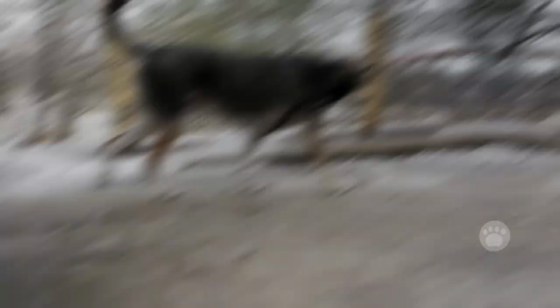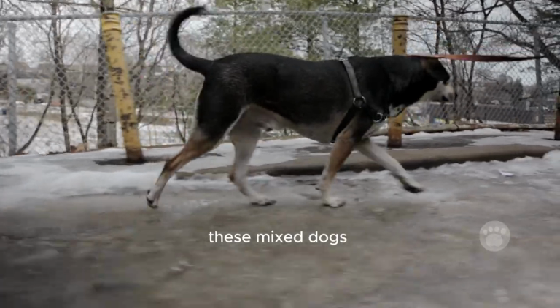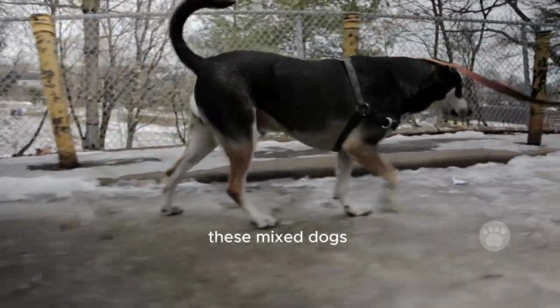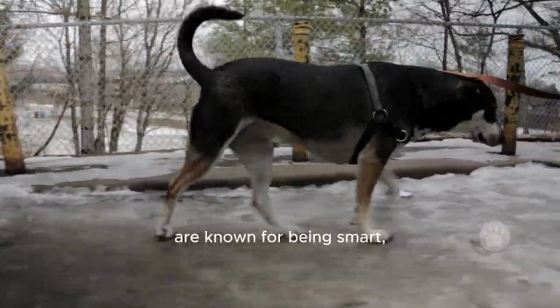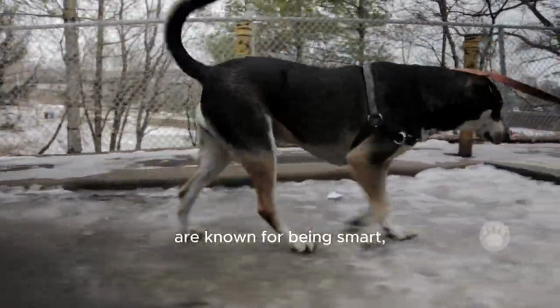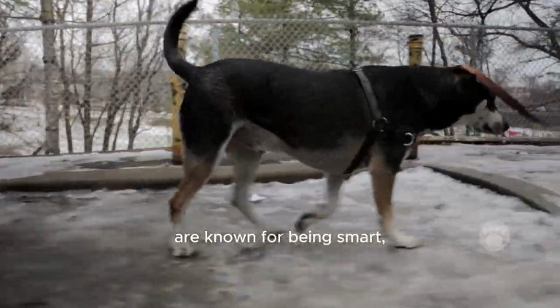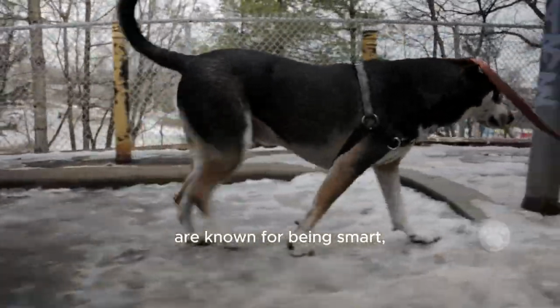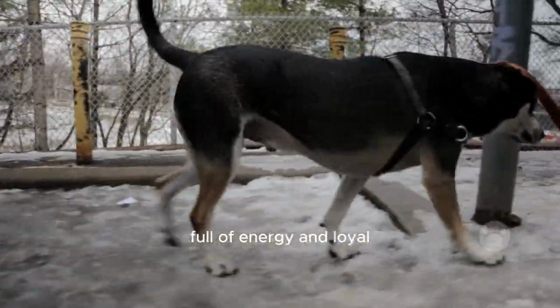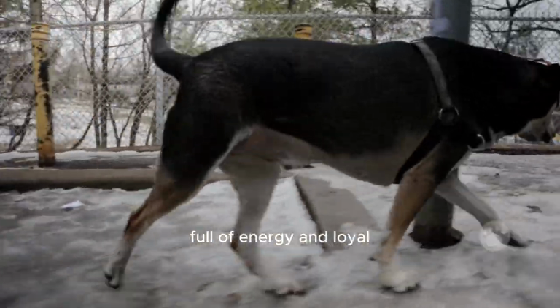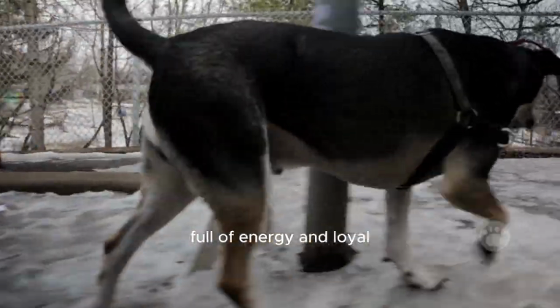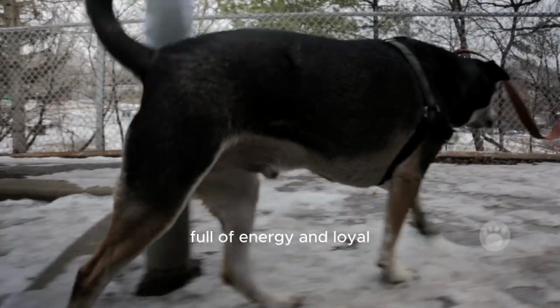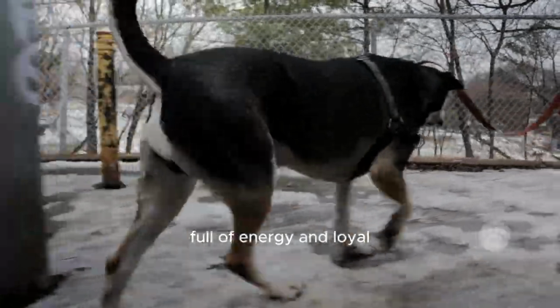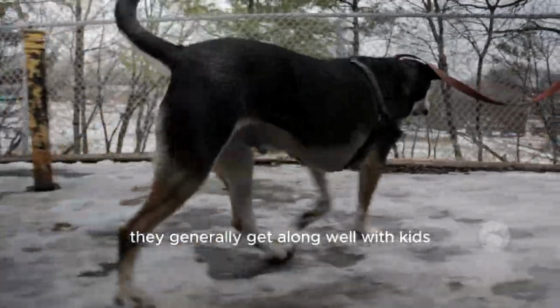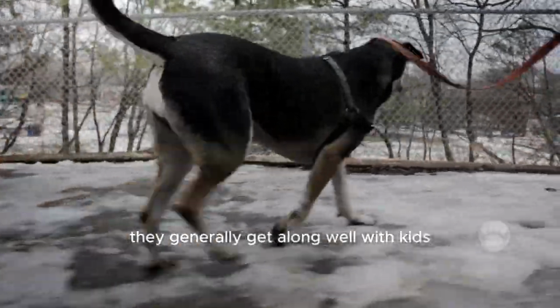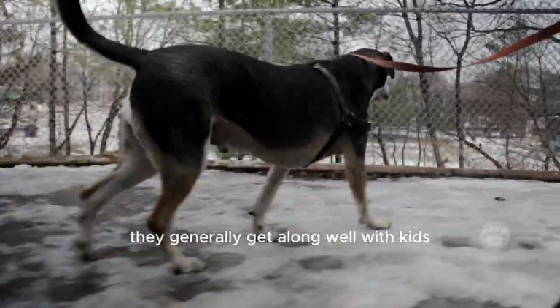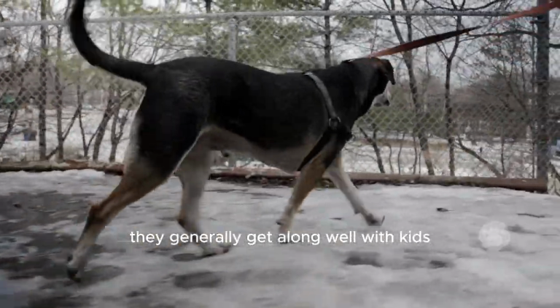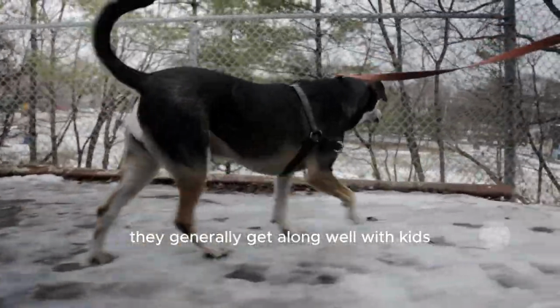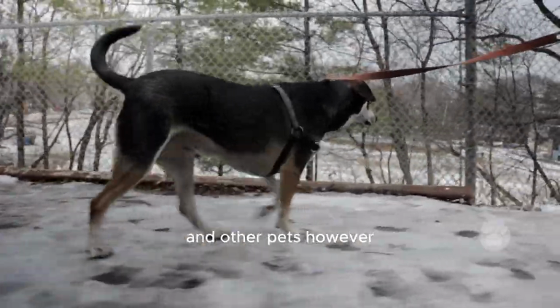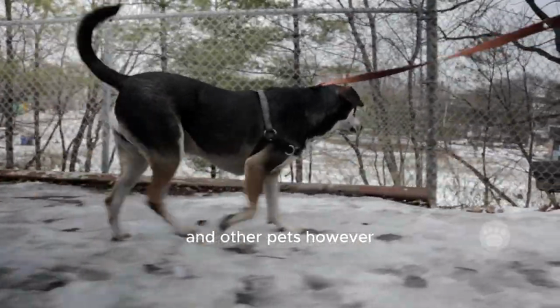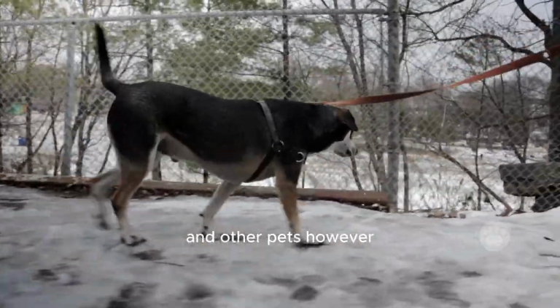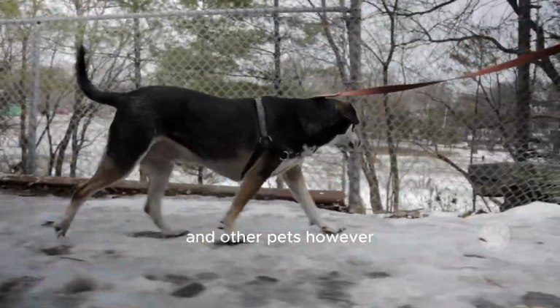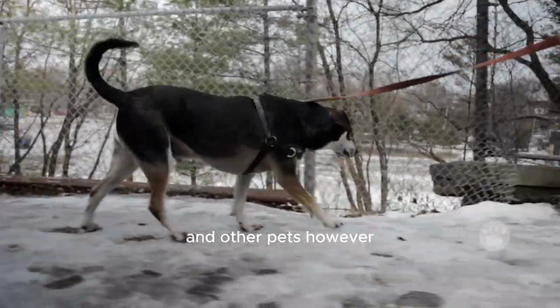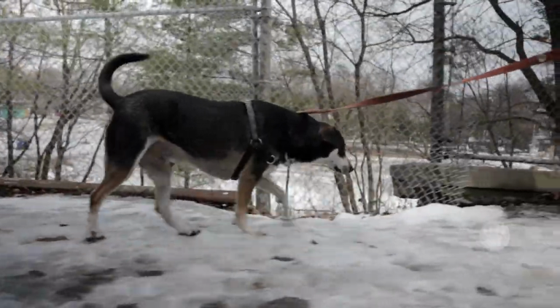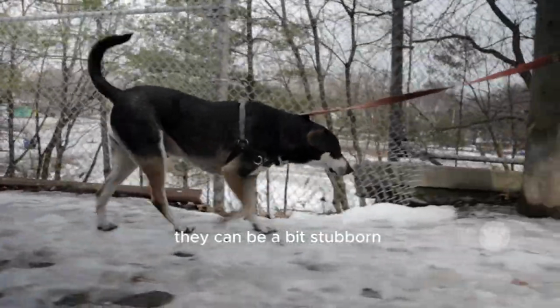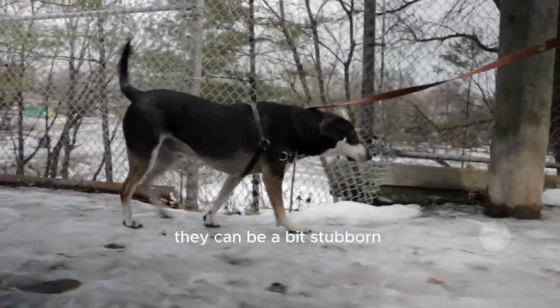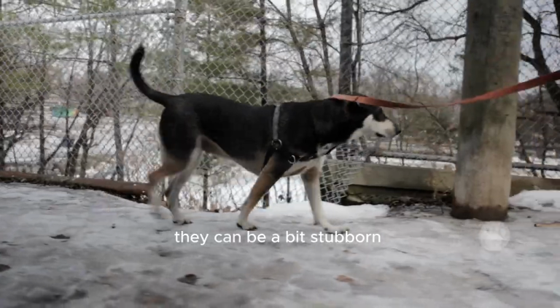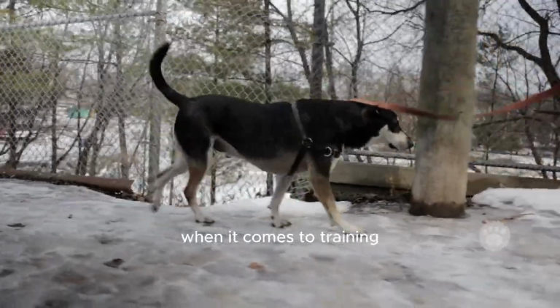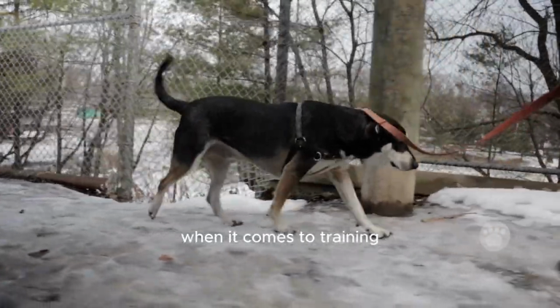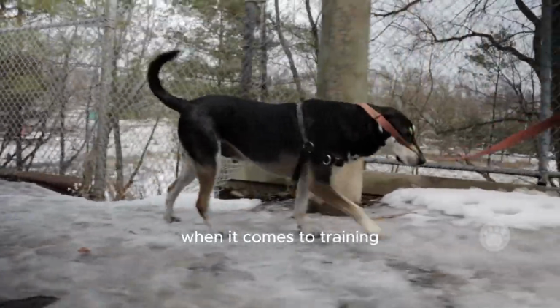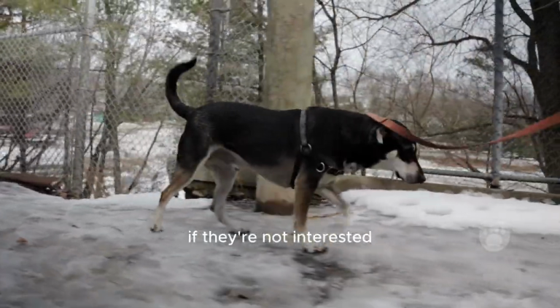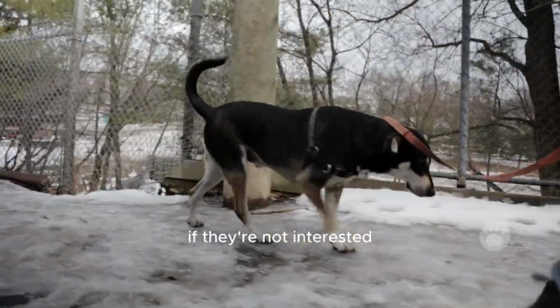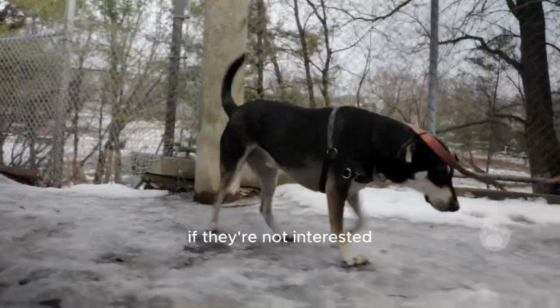What's their personality like? These mixed dogs are known for being smart, full of energy, and loyal. They generally get along well with kids and other pets. However, they can be a bit stubborn when it comes to training if they're not interested.